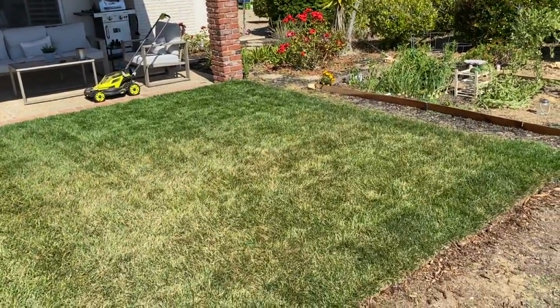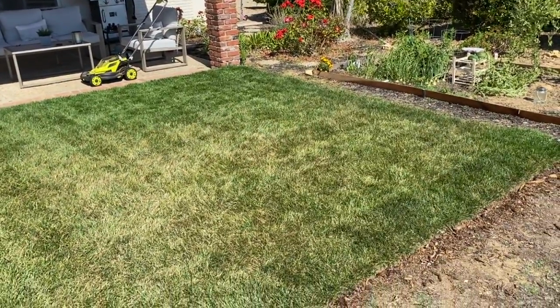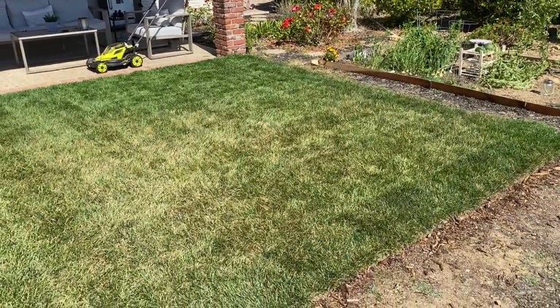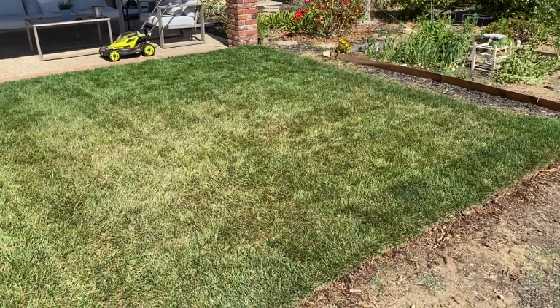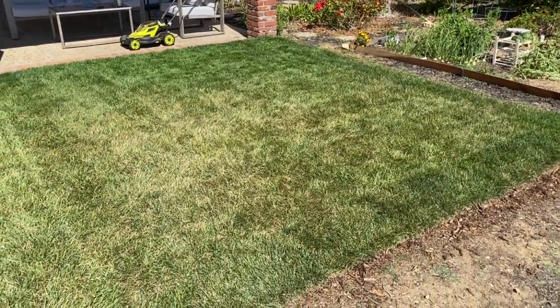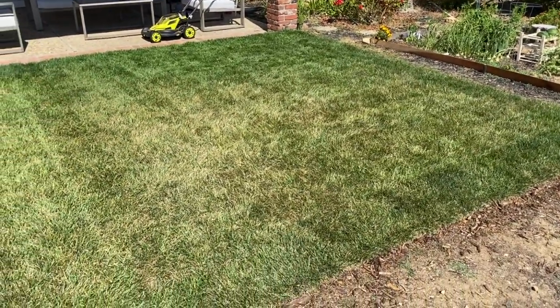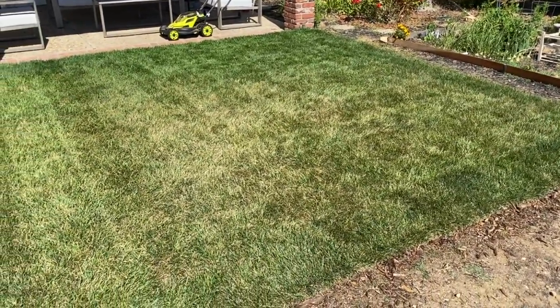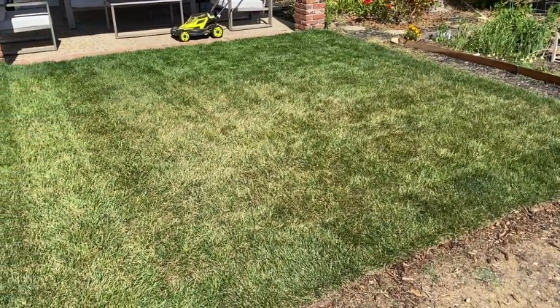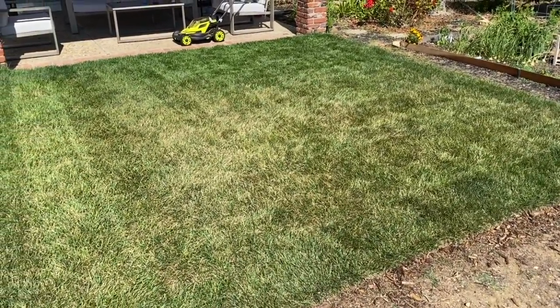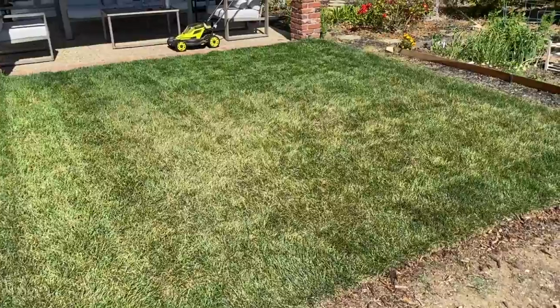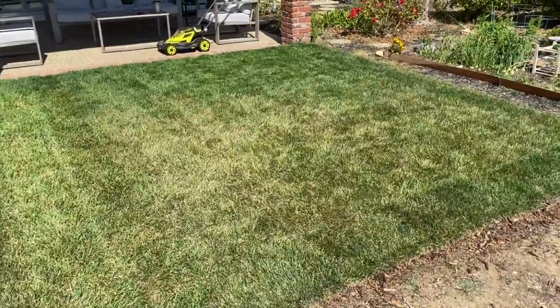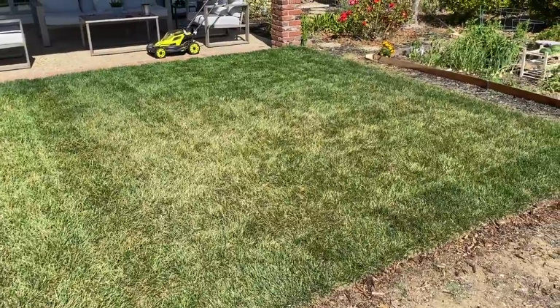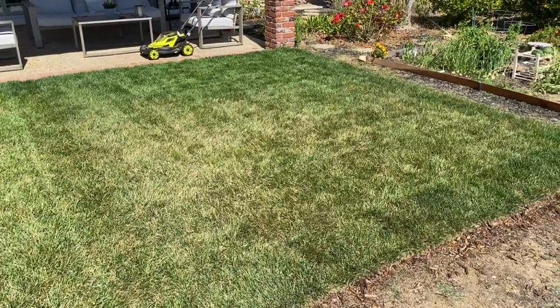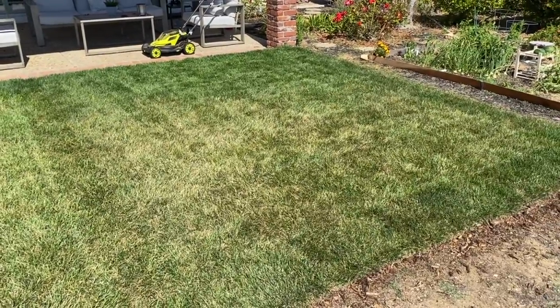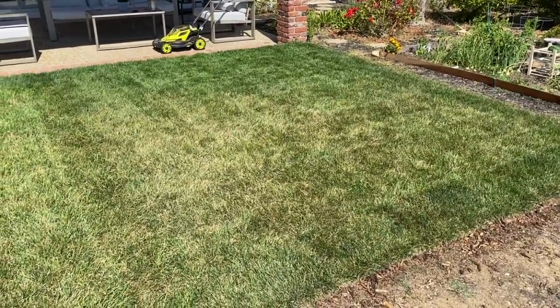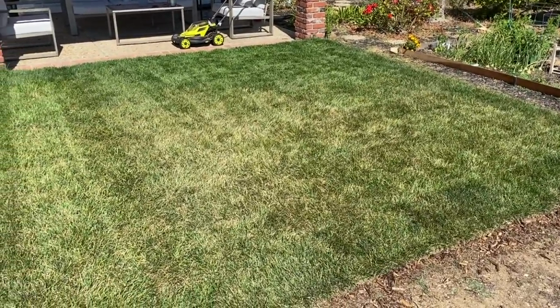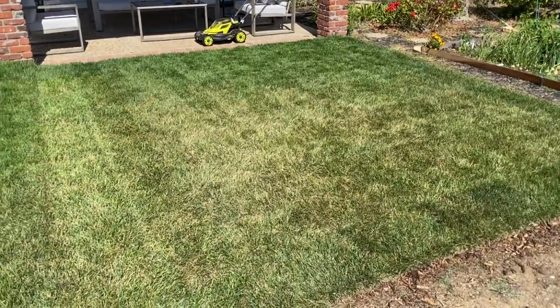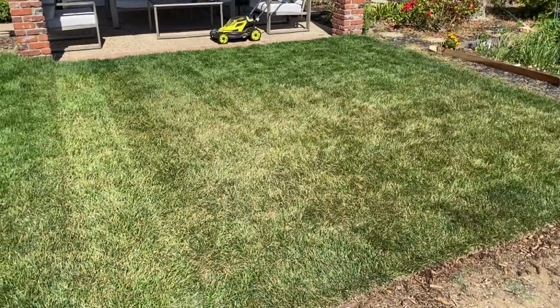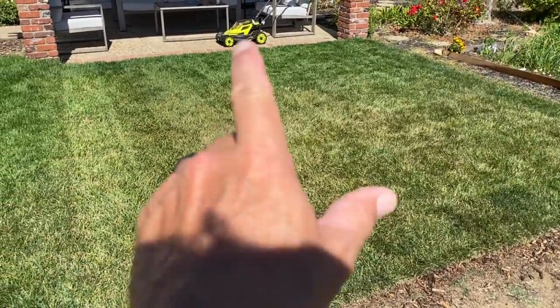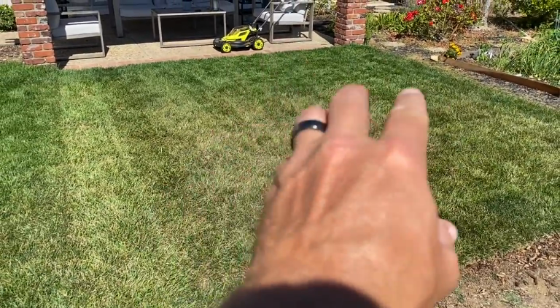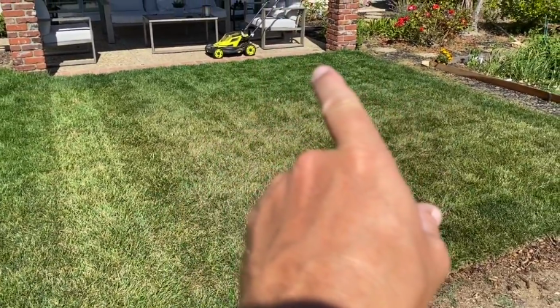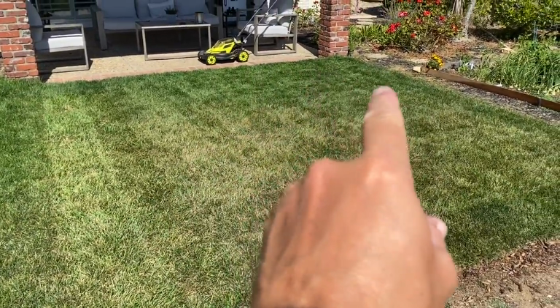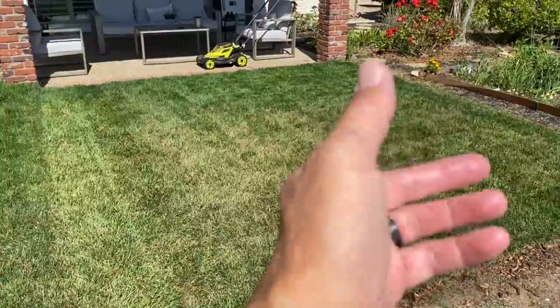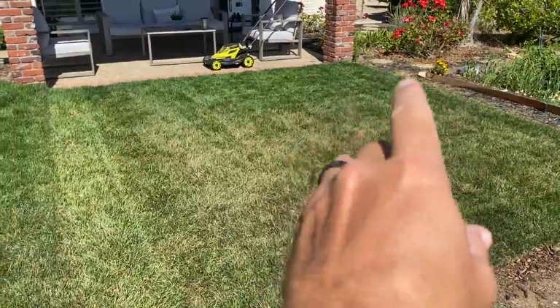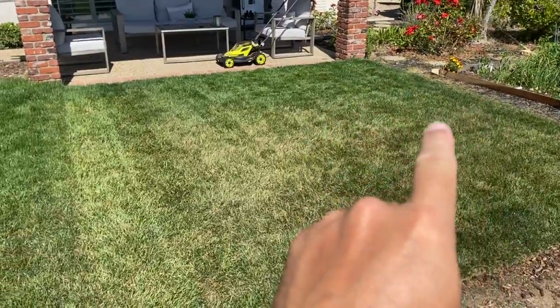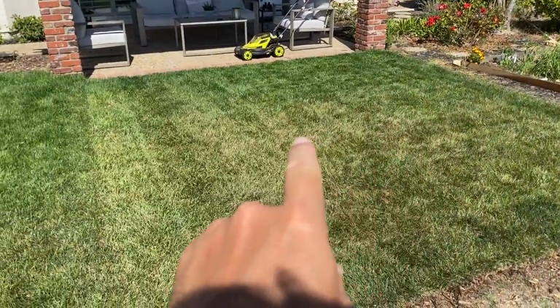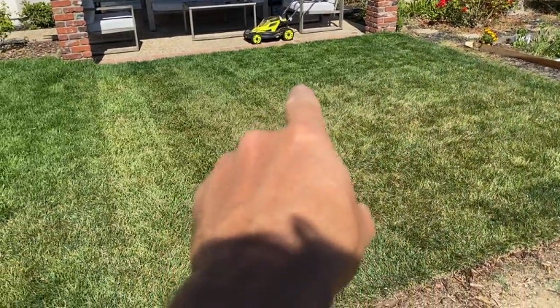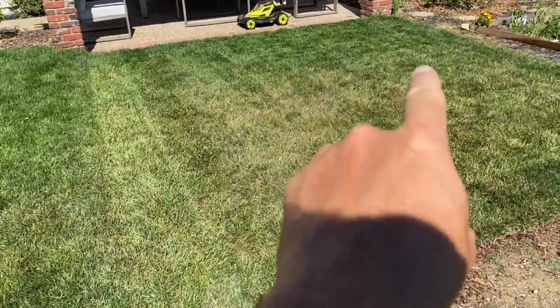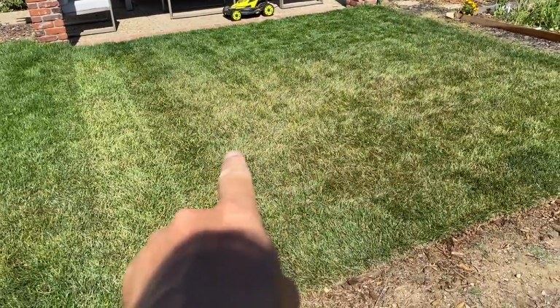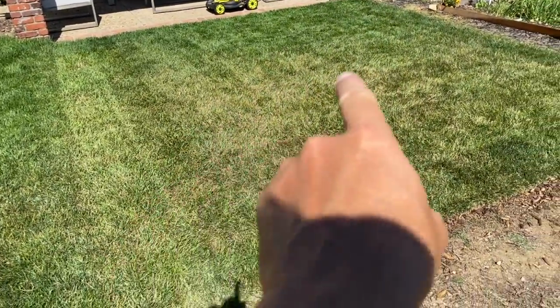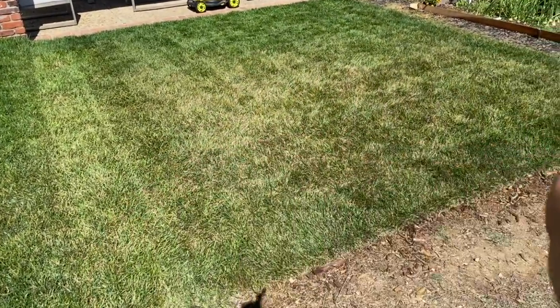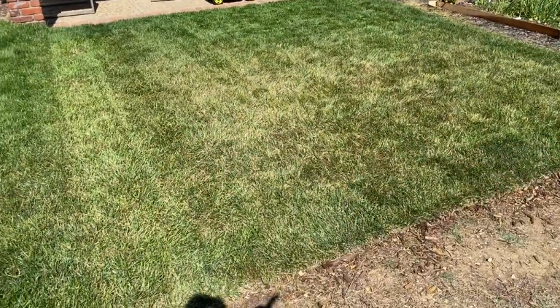It is almost the end of July. It's a warm summer day, close to about the mid-80s. My tall fescue, mixed with a little Kentucky bluegrass, has got a couple of stress areas.